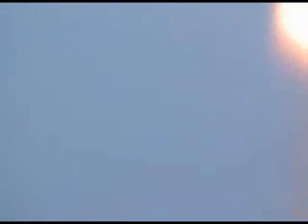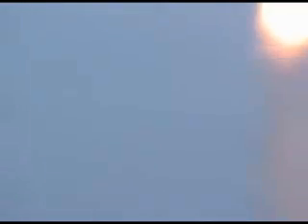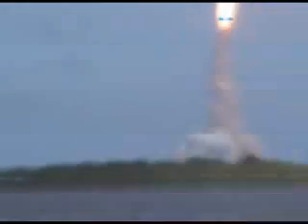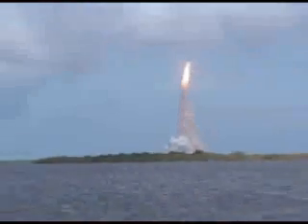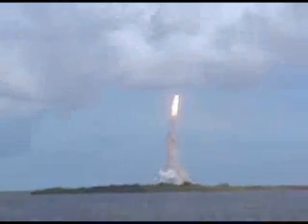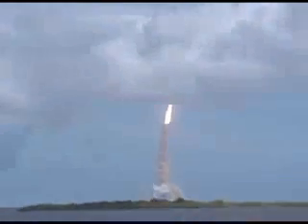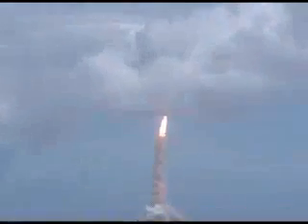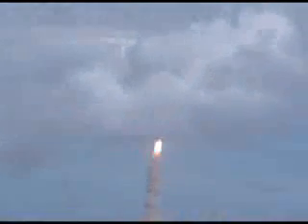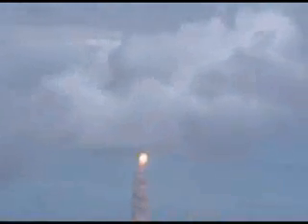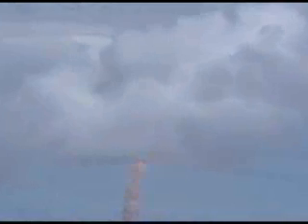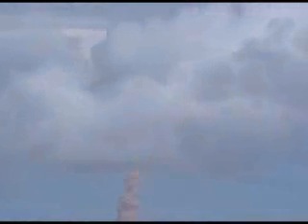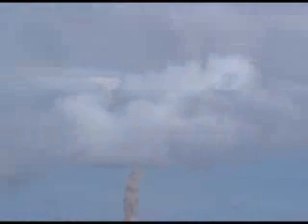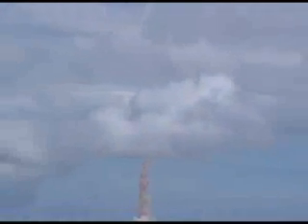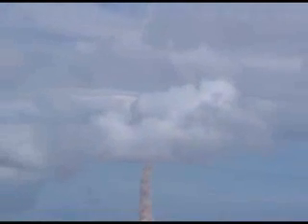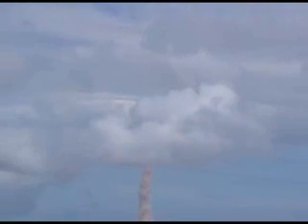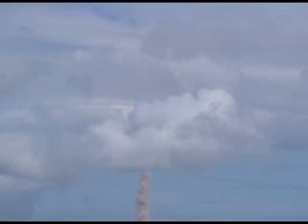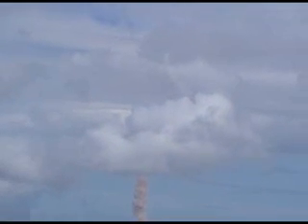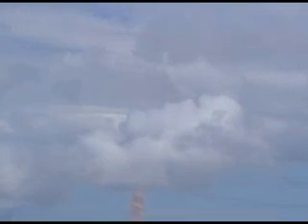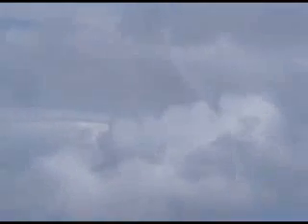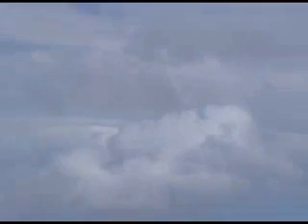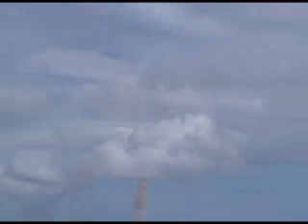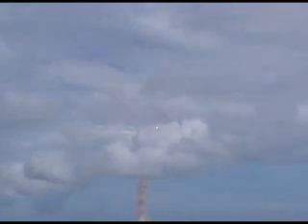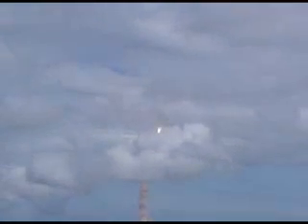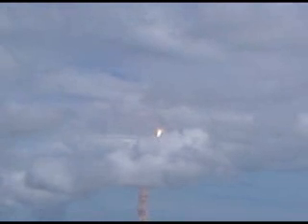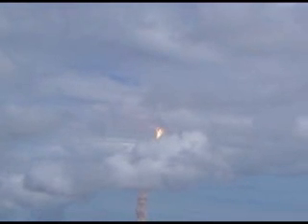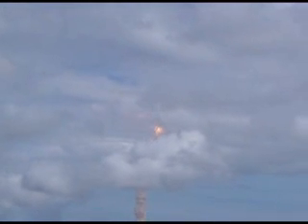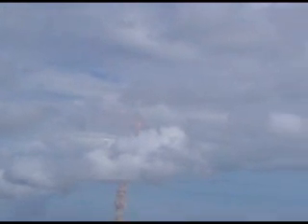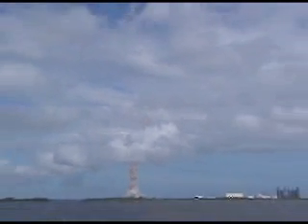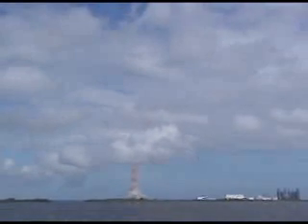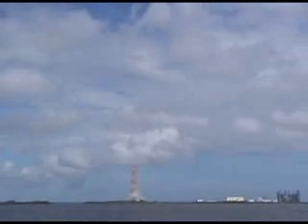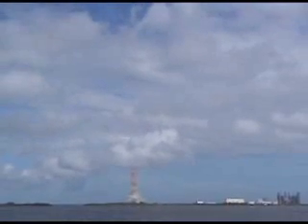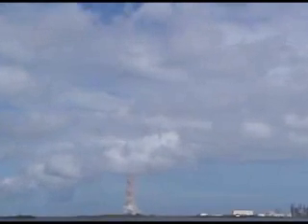Rolling. Roger roll, Discovery. Discovery, roll maneuver is complete. It's now in a heads-down position, on track for flight to the International Space Station.